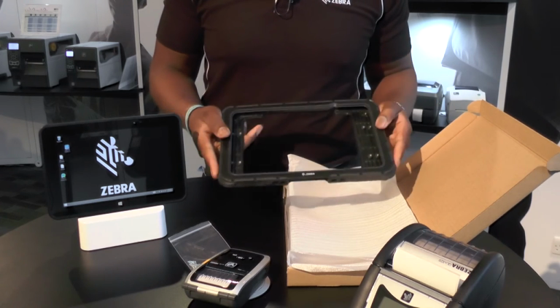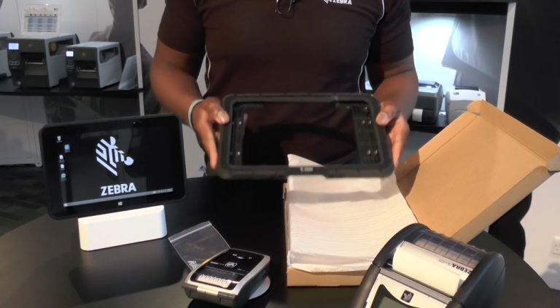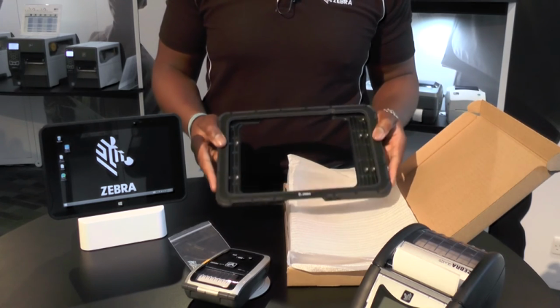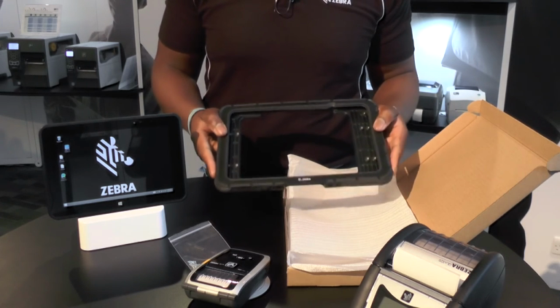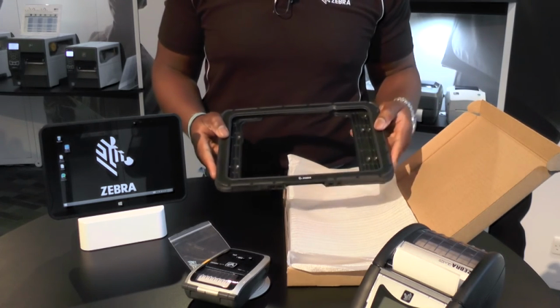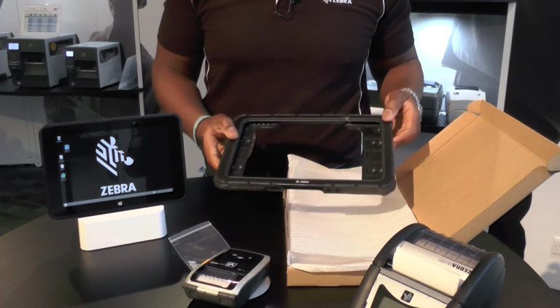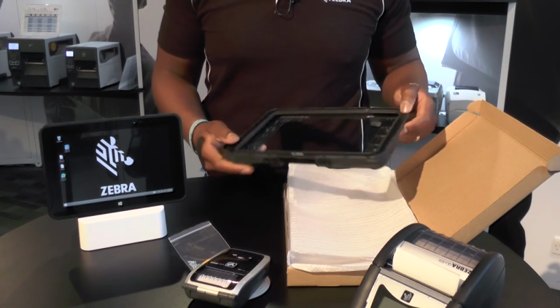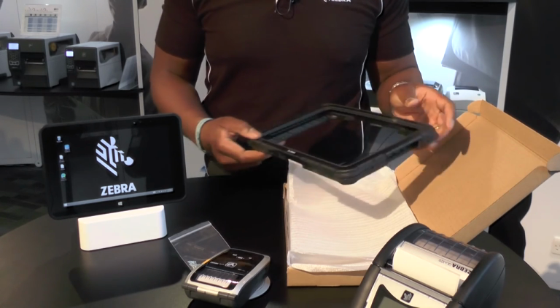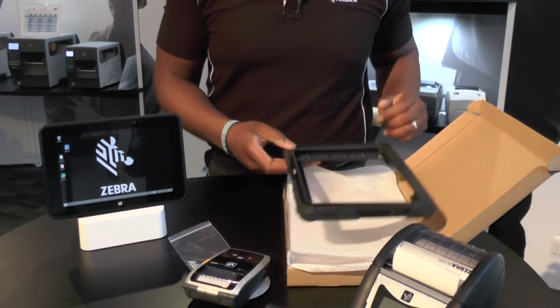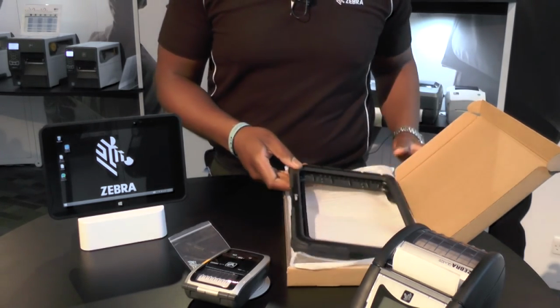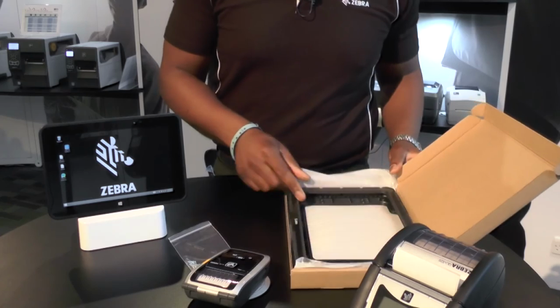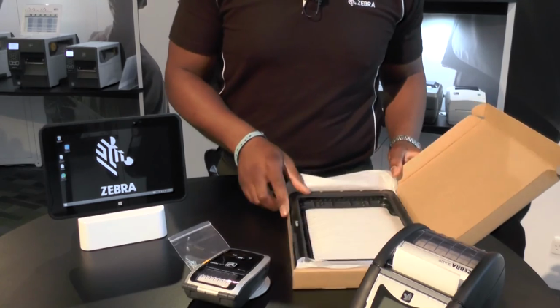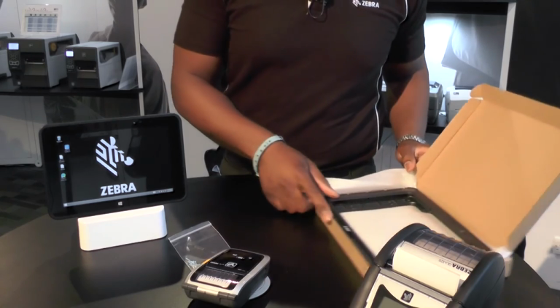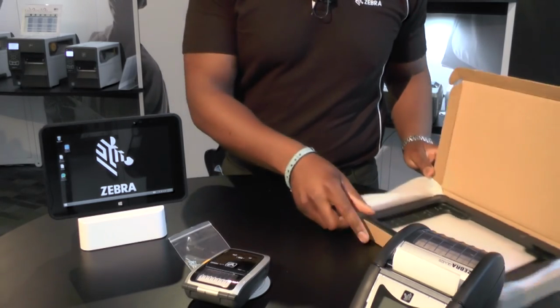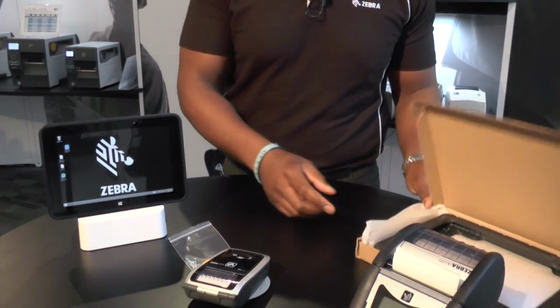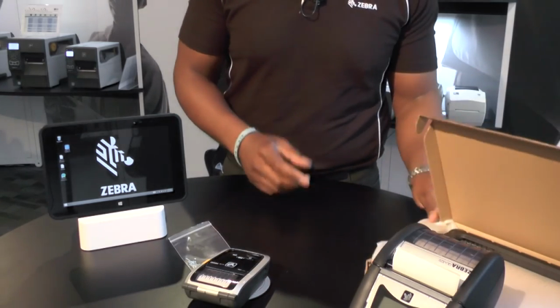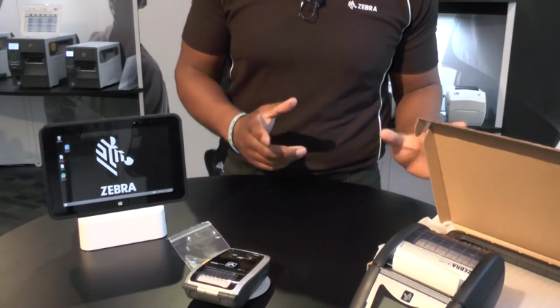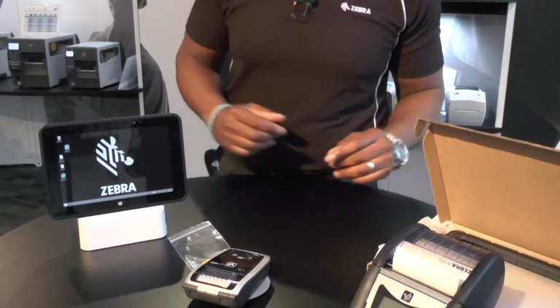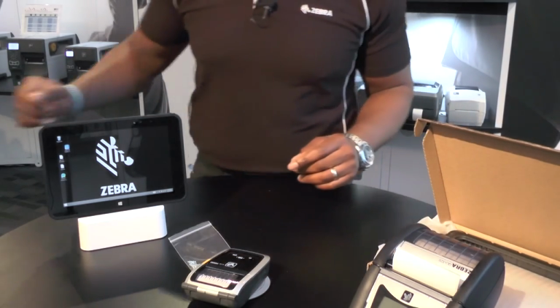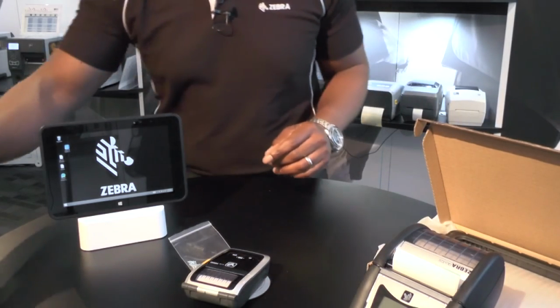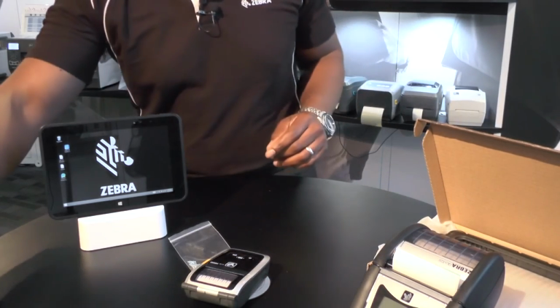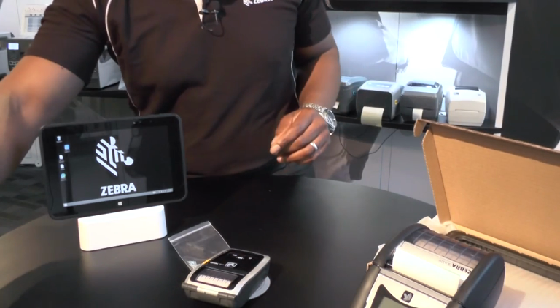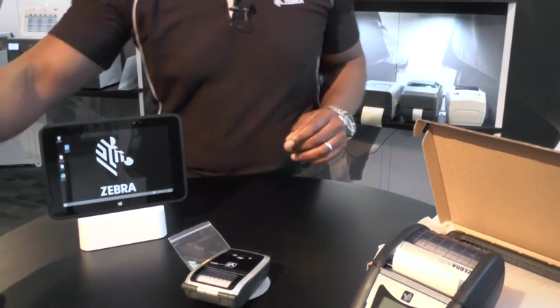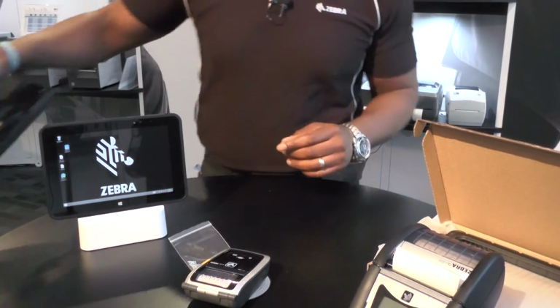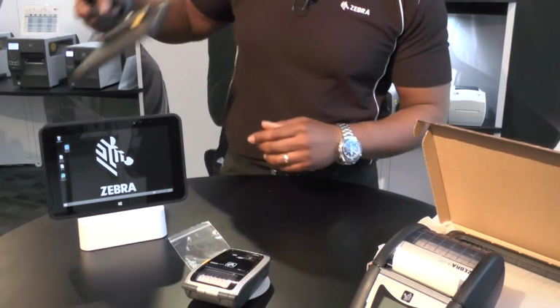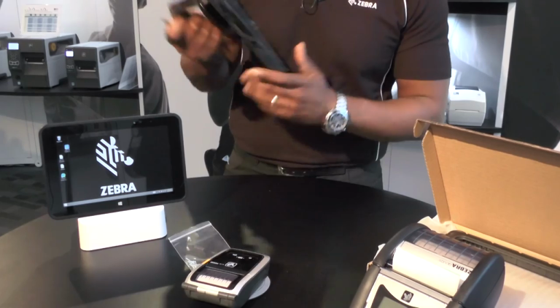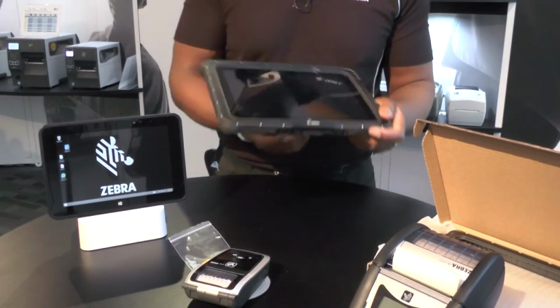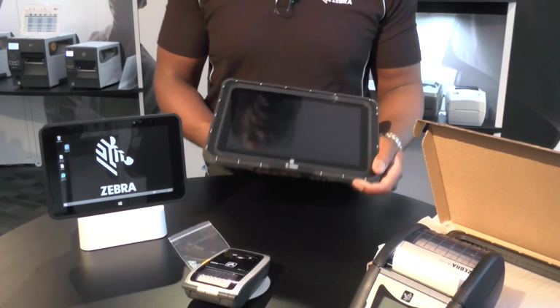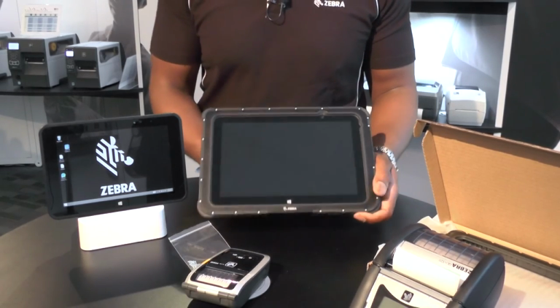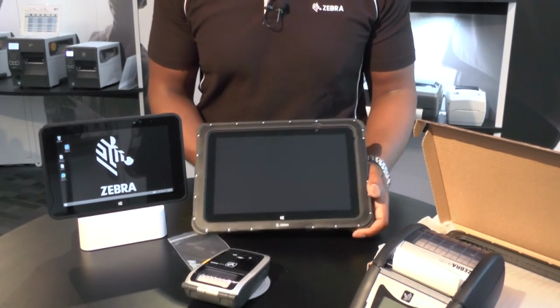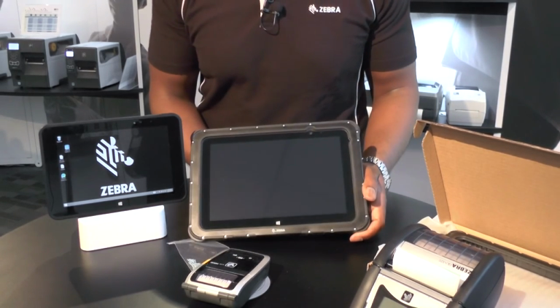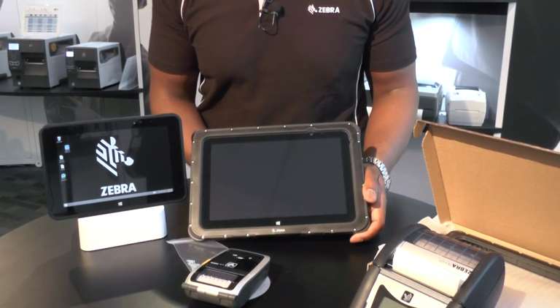And that increases the drop spec from 1 meter to 1.8 meters, or approximately 6 foot. And as you can see, here is one that I prepared earlier.